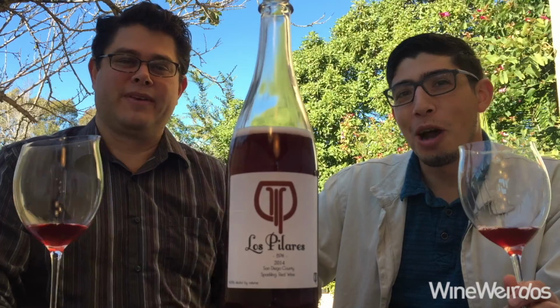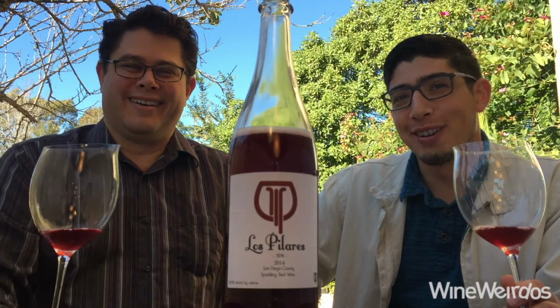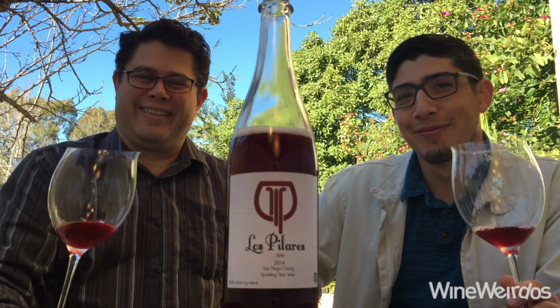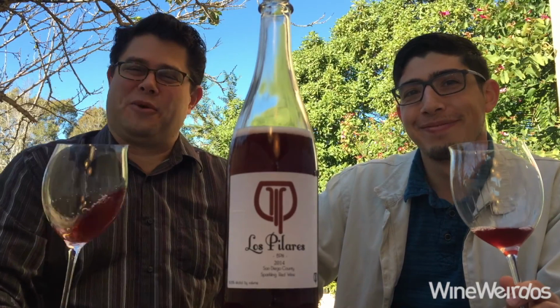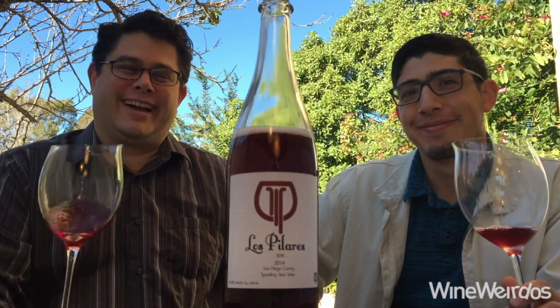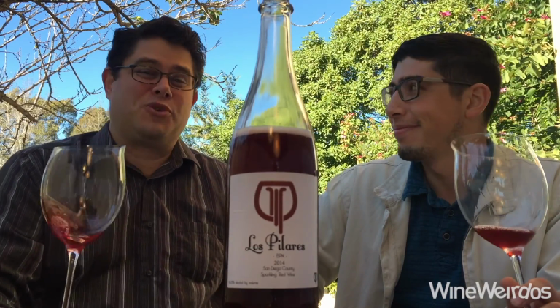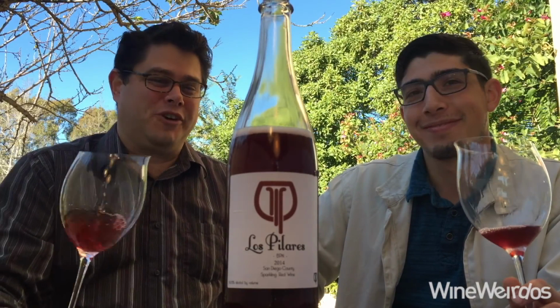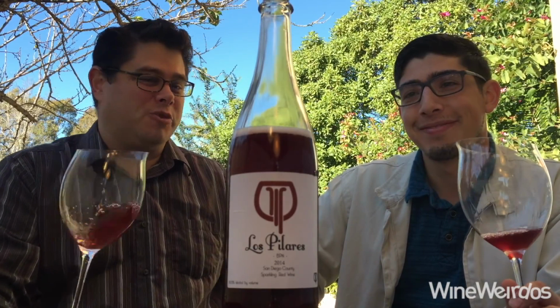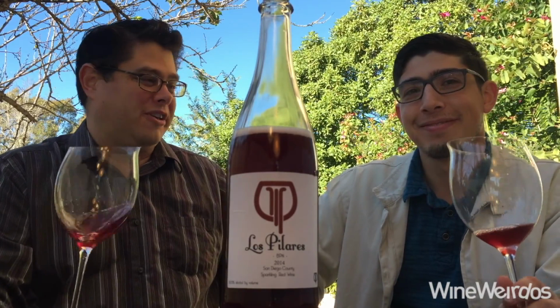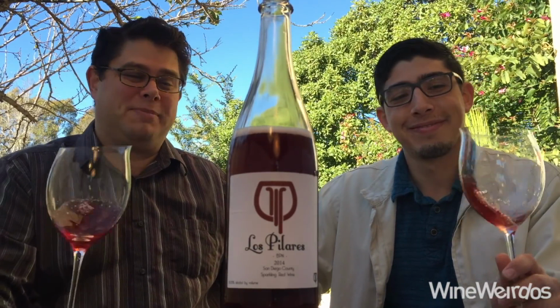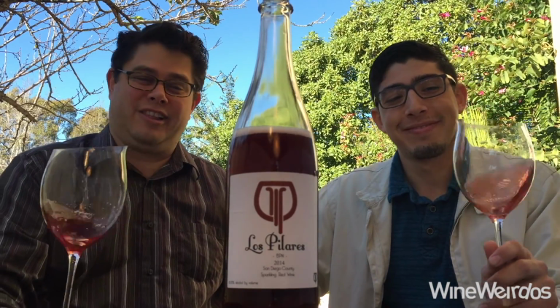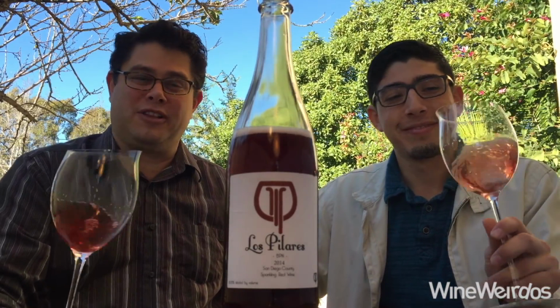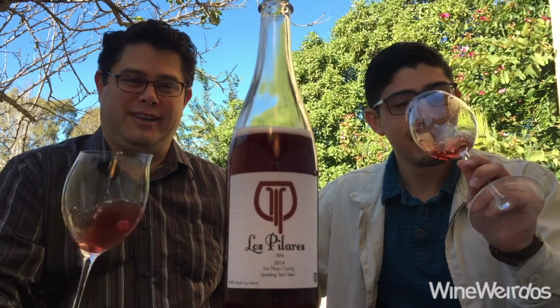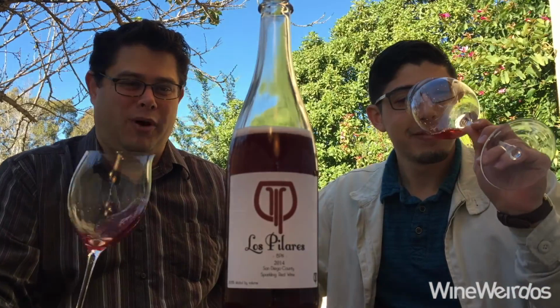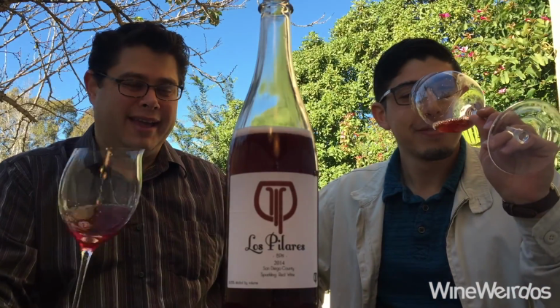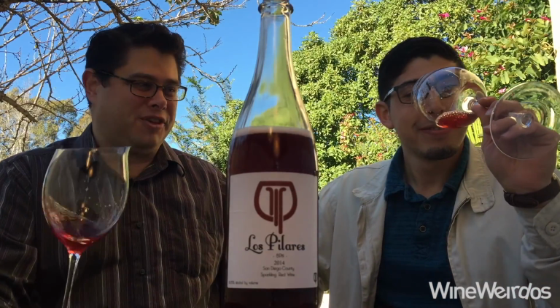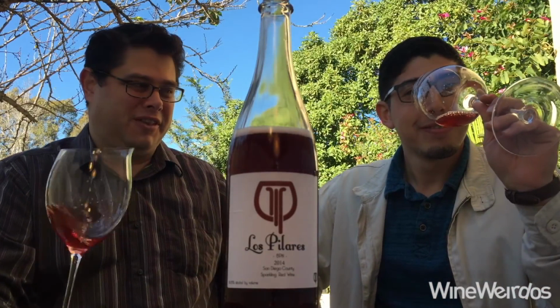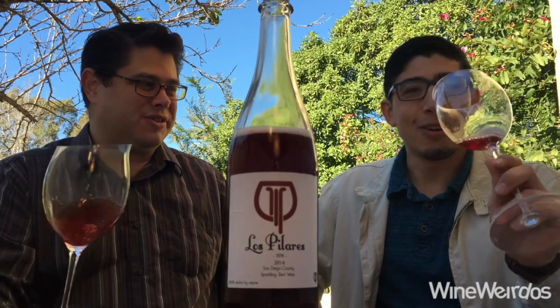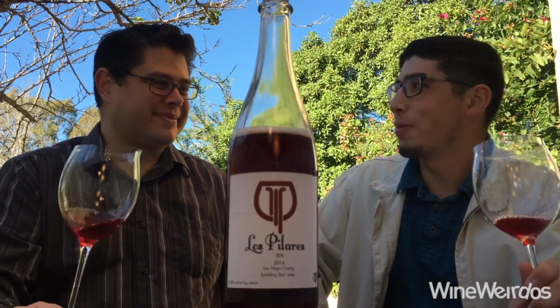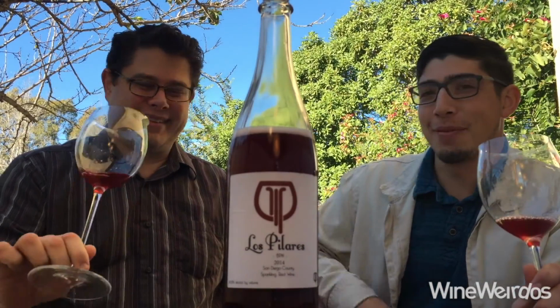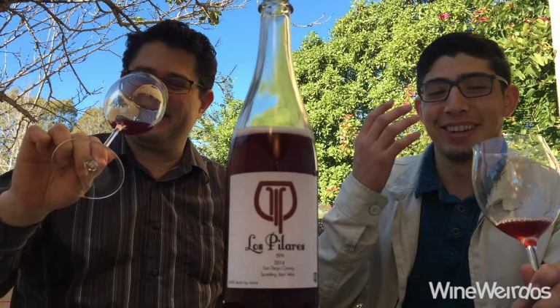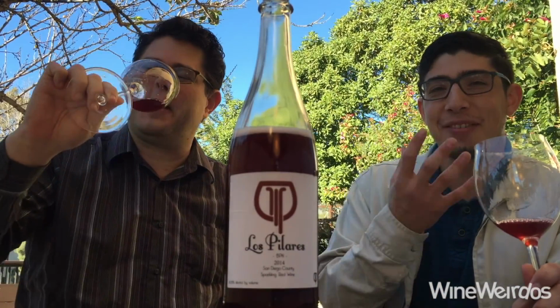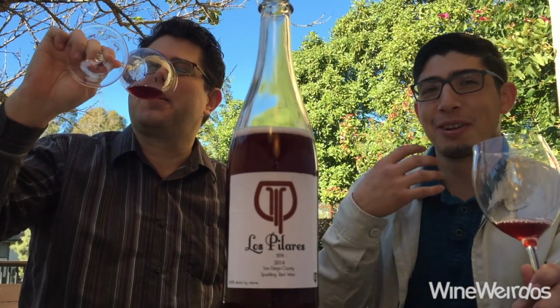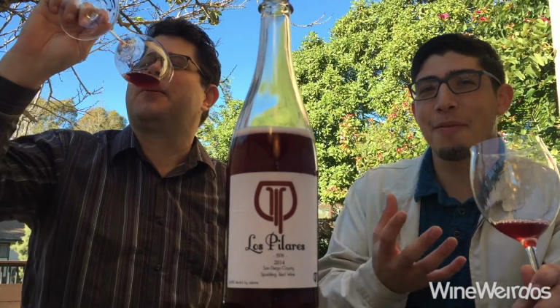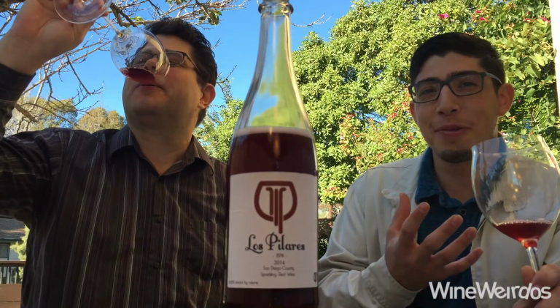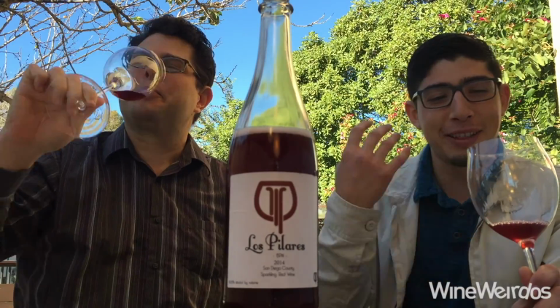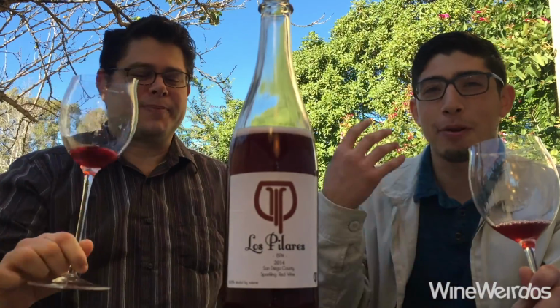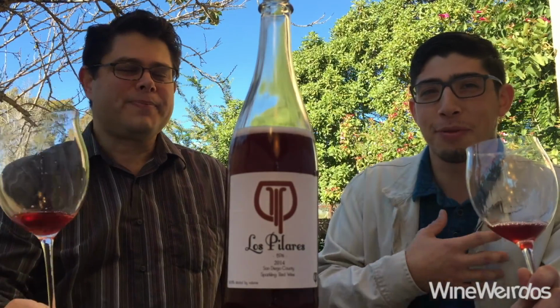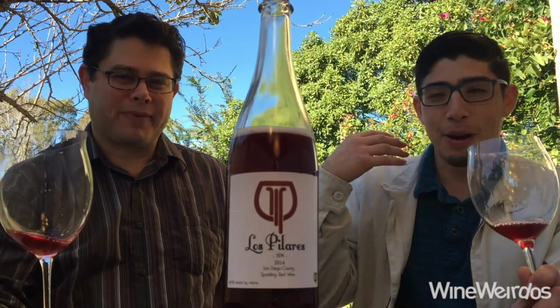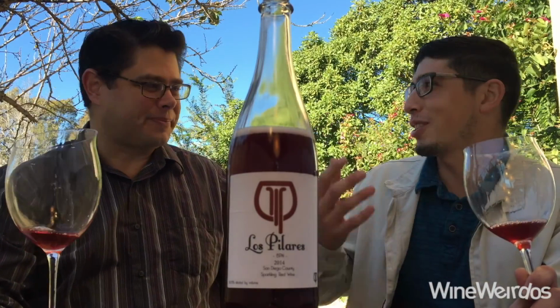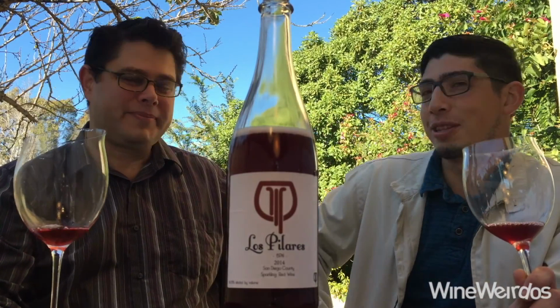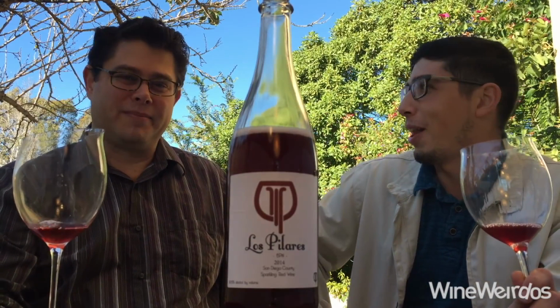Wine Weirdos here. This is the wine to check out: the 2014 Los Polaris BPN Sparkling Red Table Wine. What's it doing on the nose? Oh, I'm super excited about this nose. It's giving a lot of notes that Cabernet would be giving — kind of those peppery, some fruit — but I'm super excited for what it's doing on the palate.